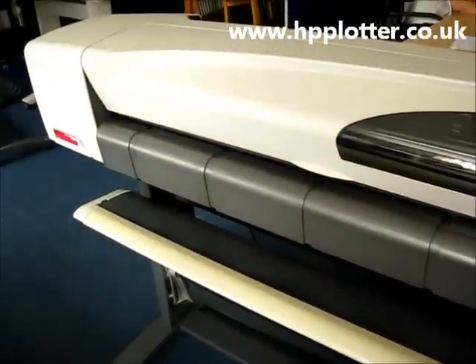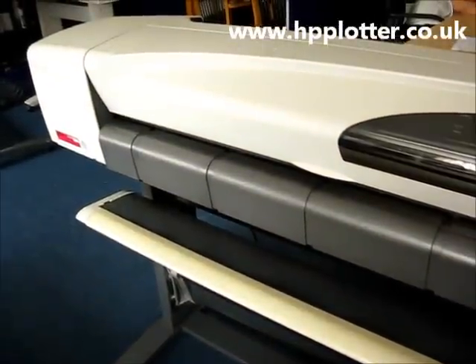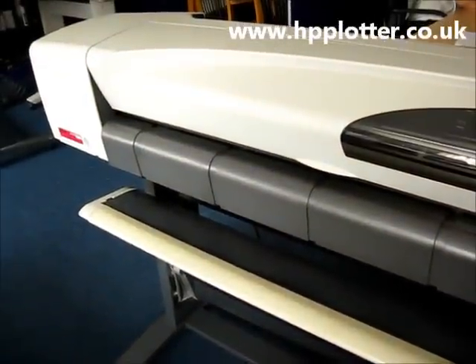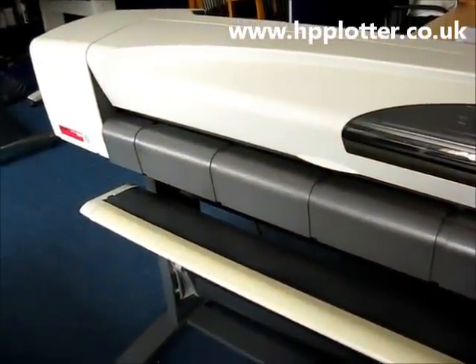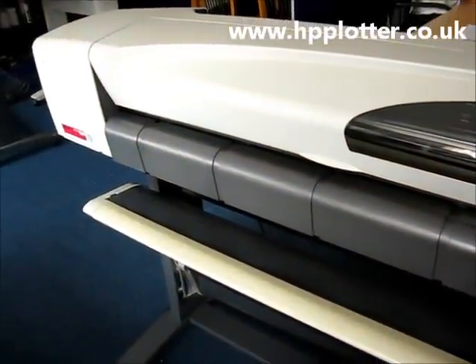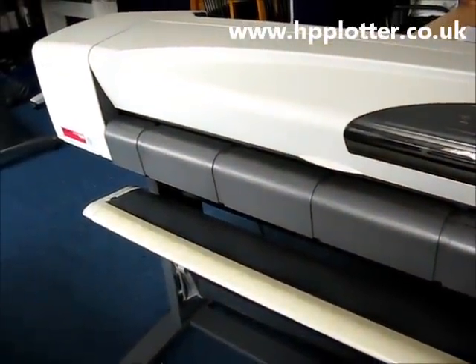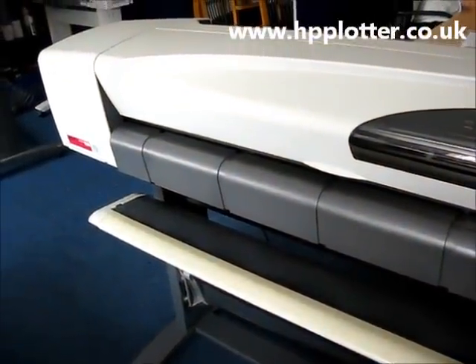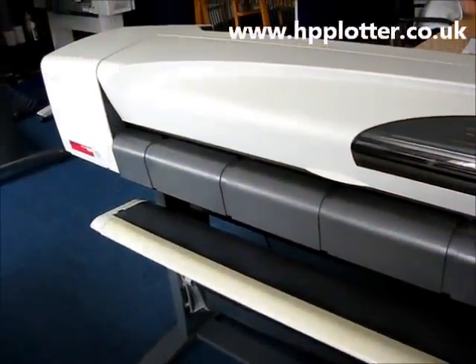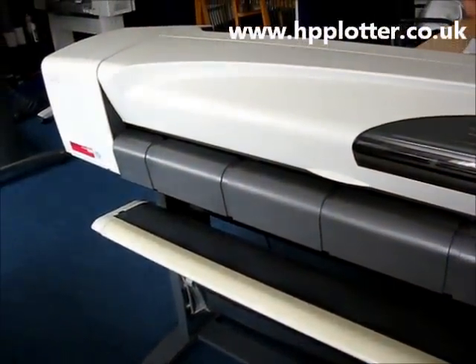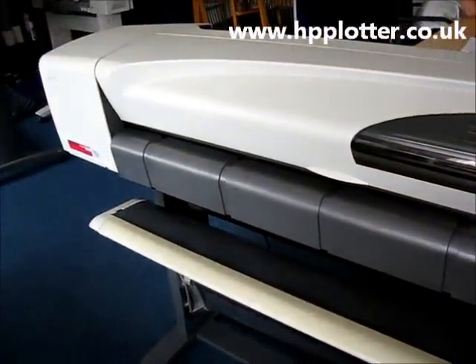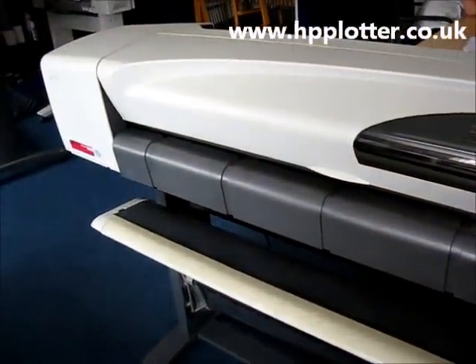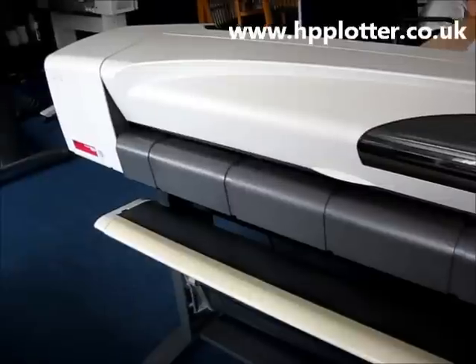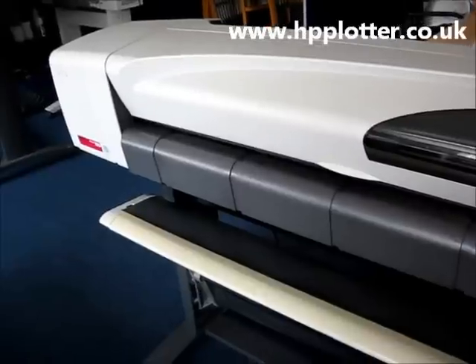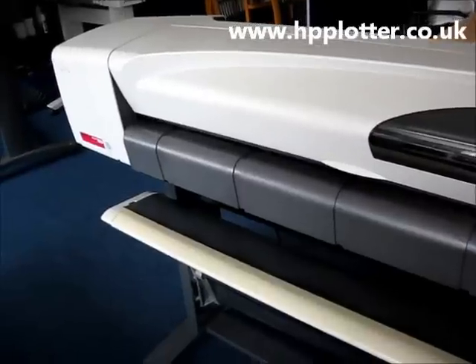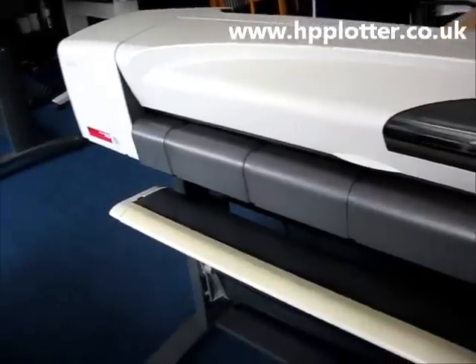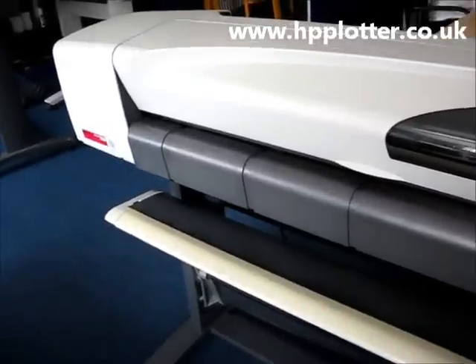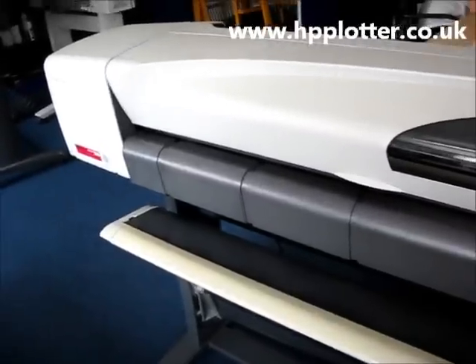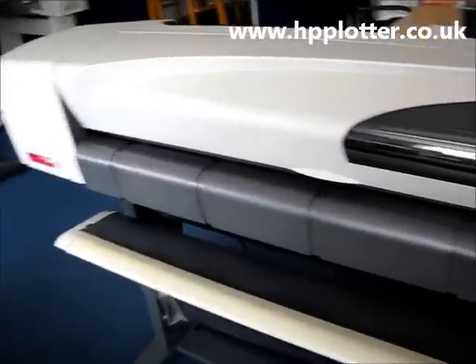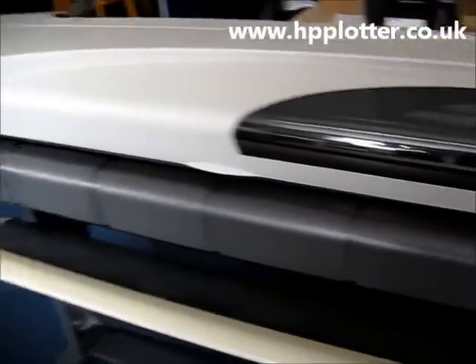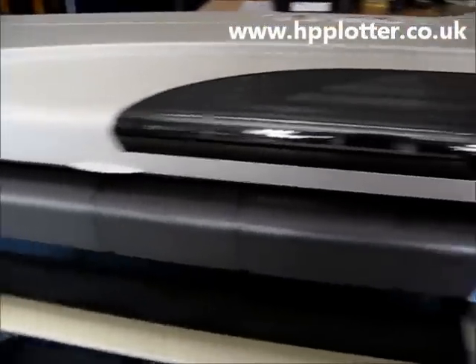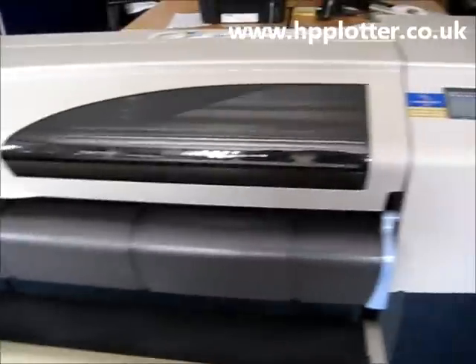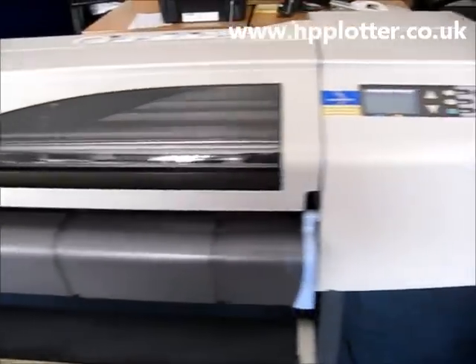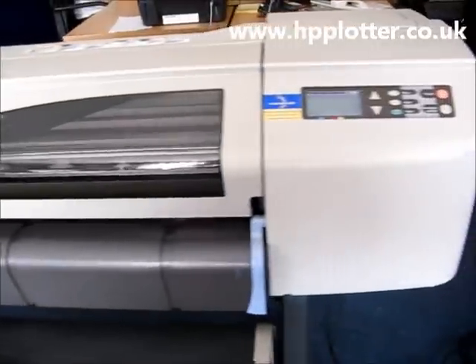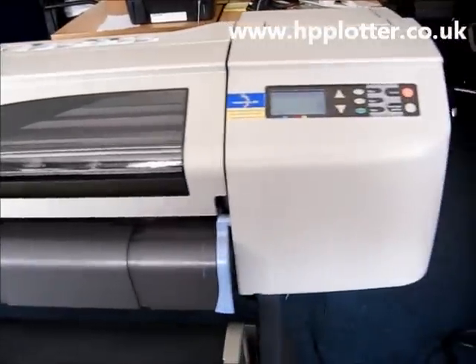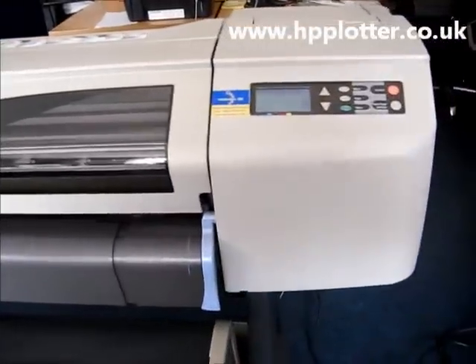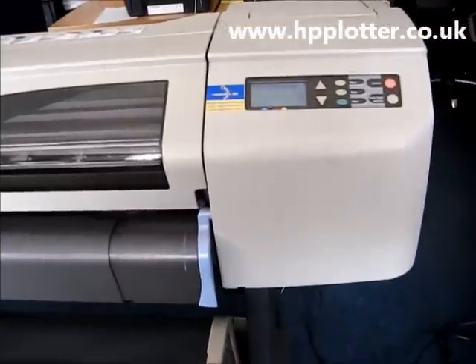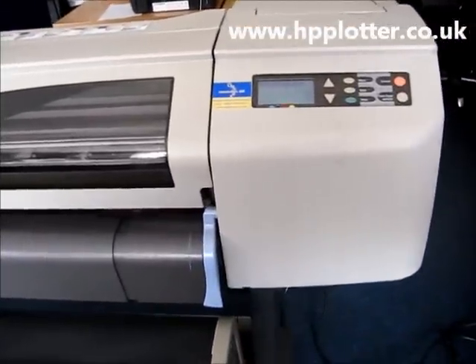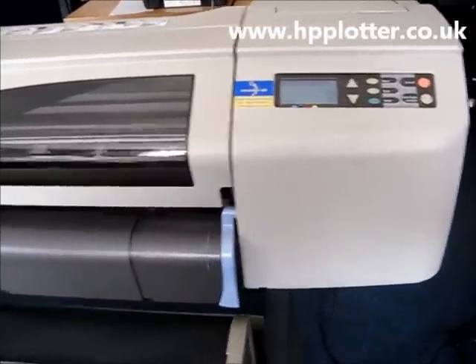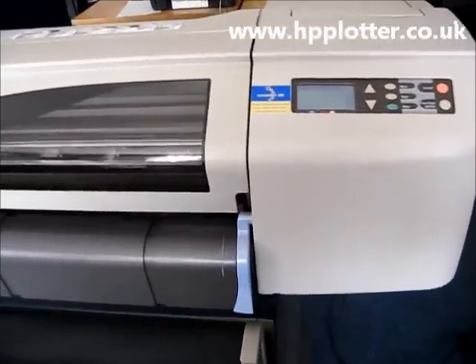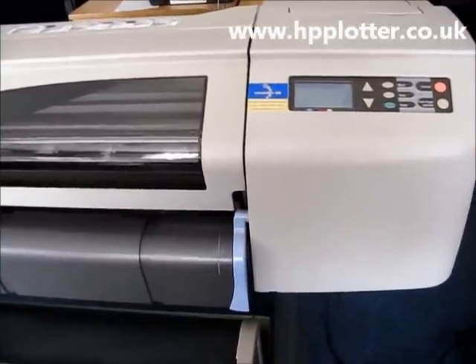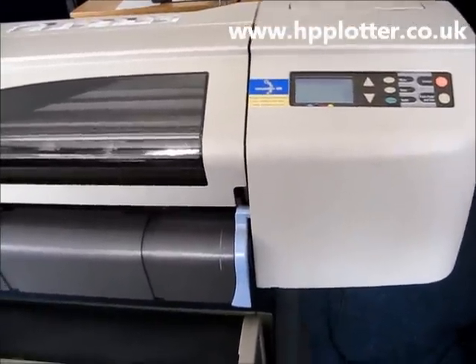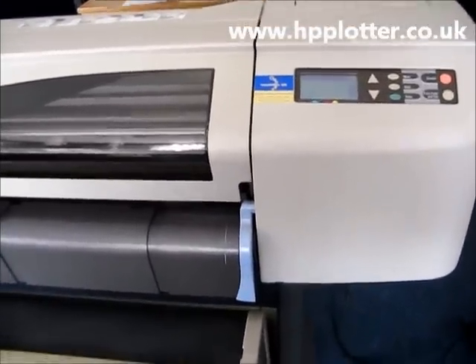We're just running through how to do a print head alignment on a DesignJet 500. So we've got the 500 here, it's powered up, it's got a paper roll loaded.